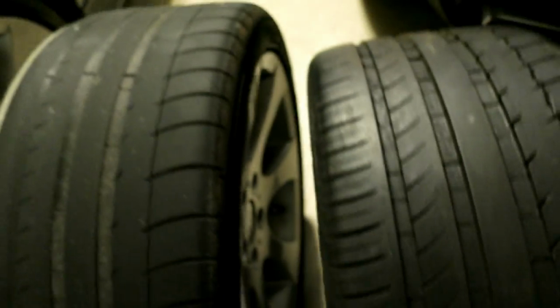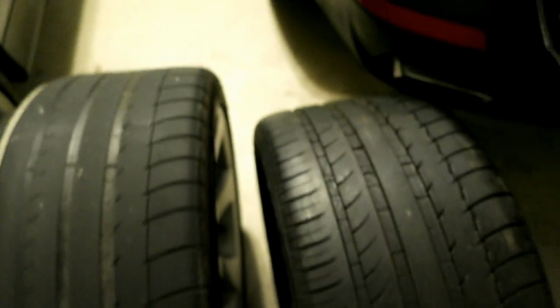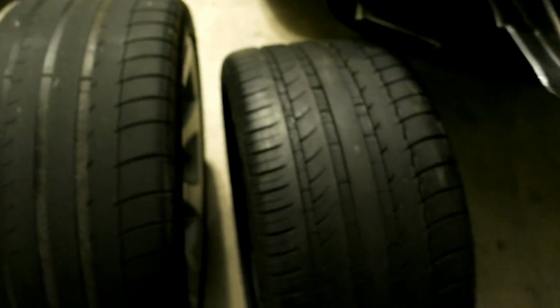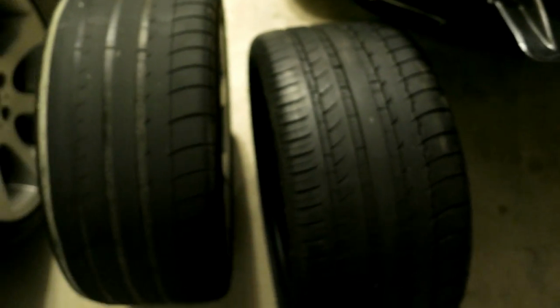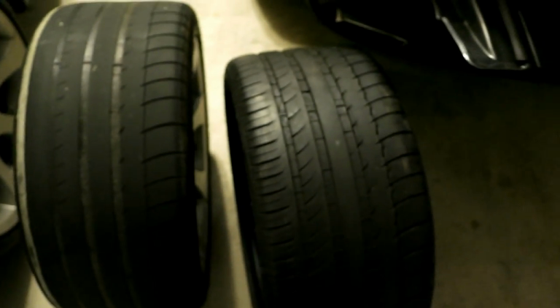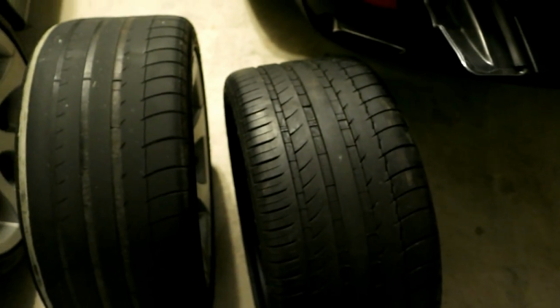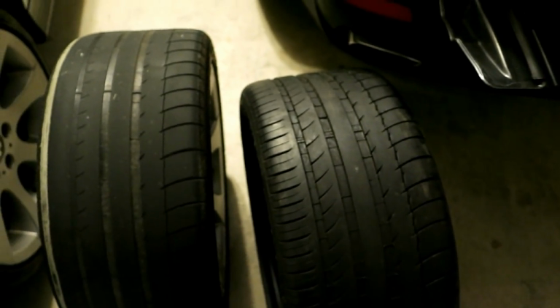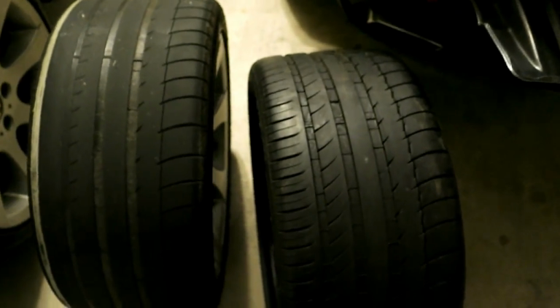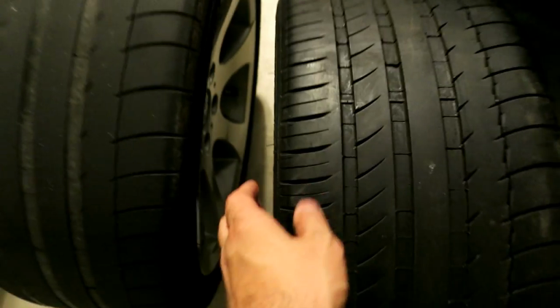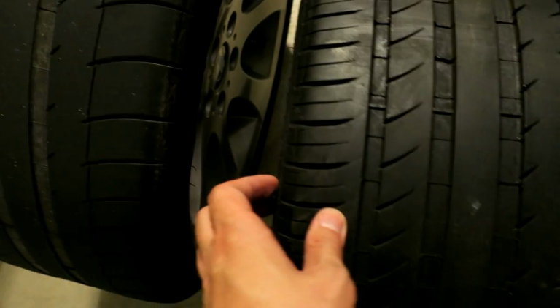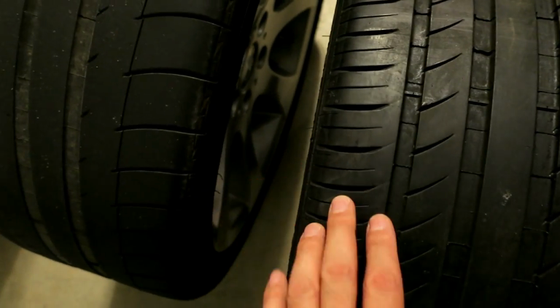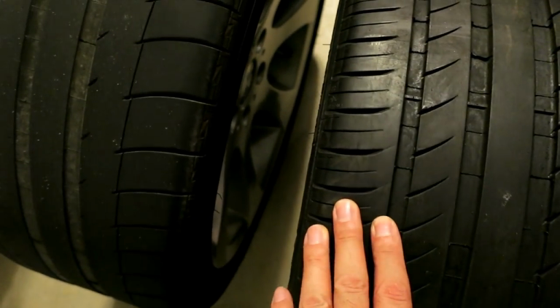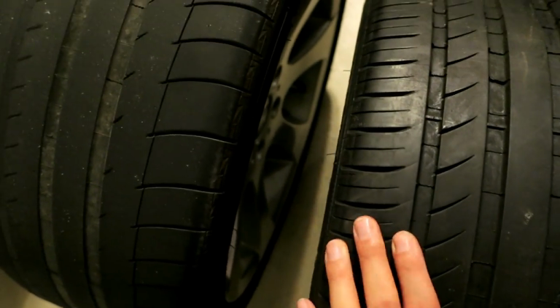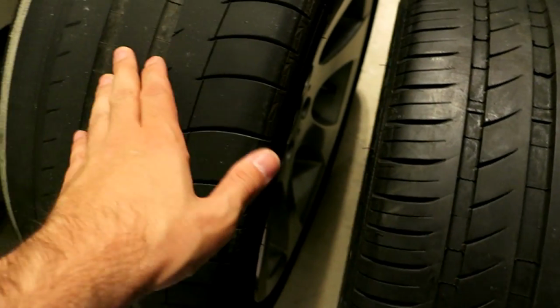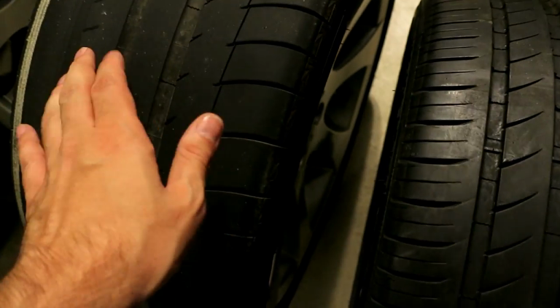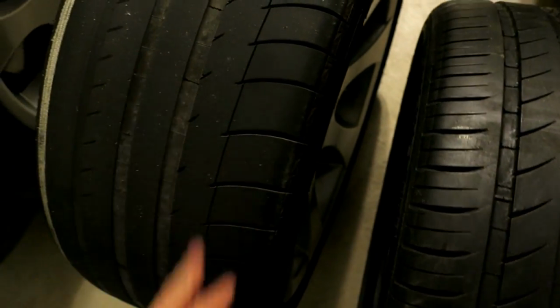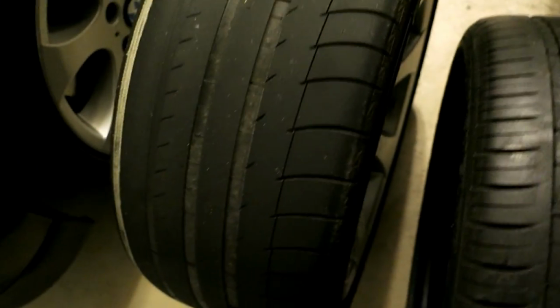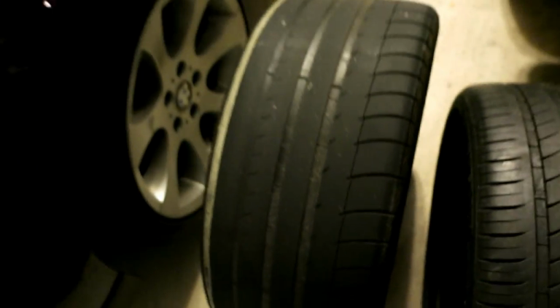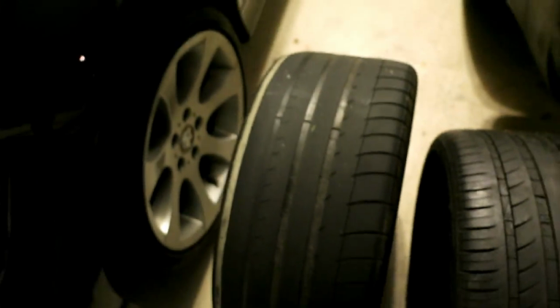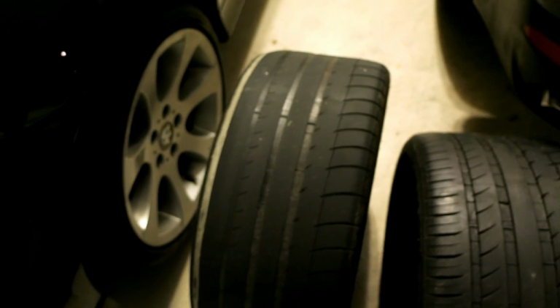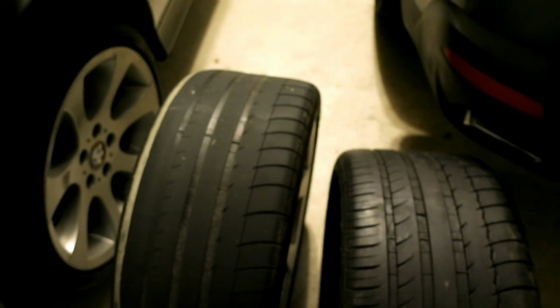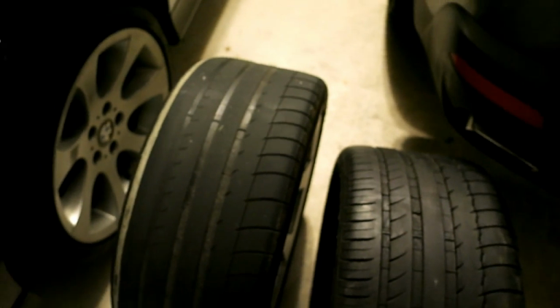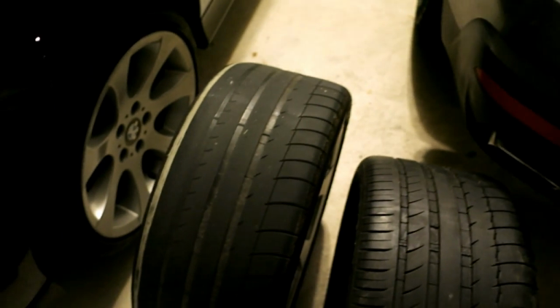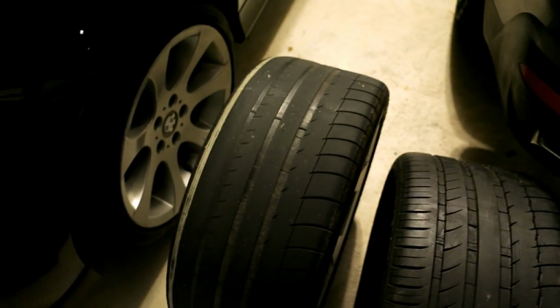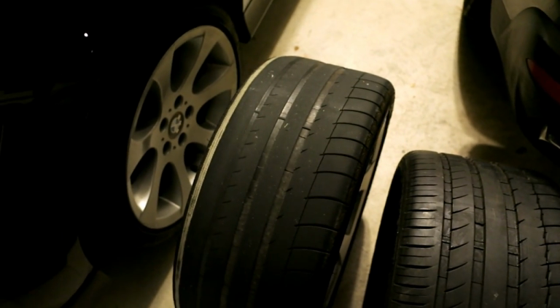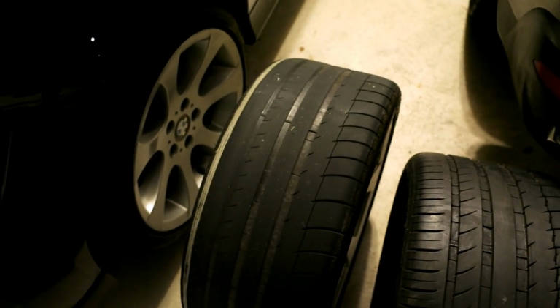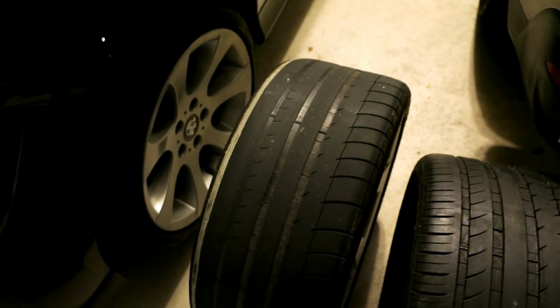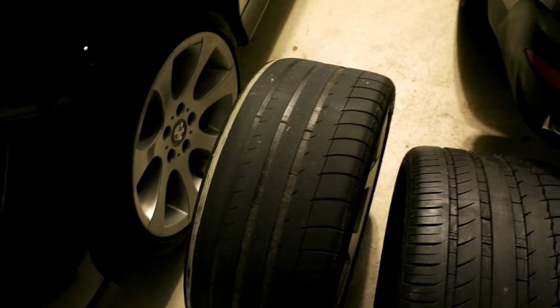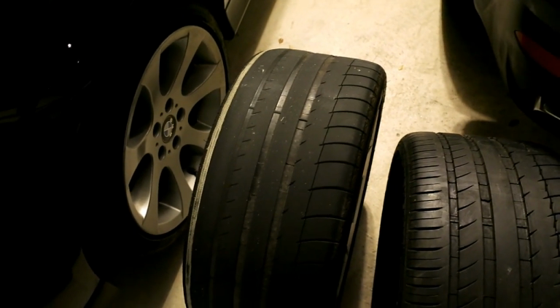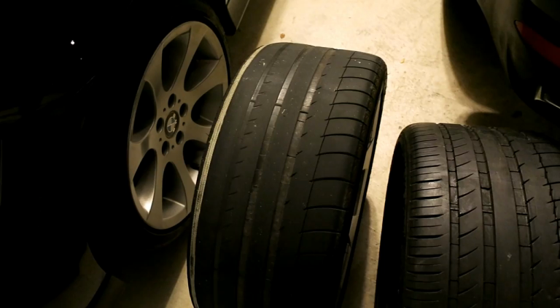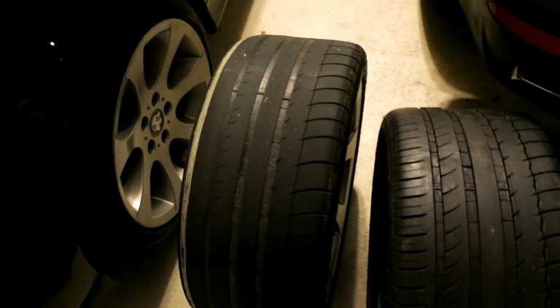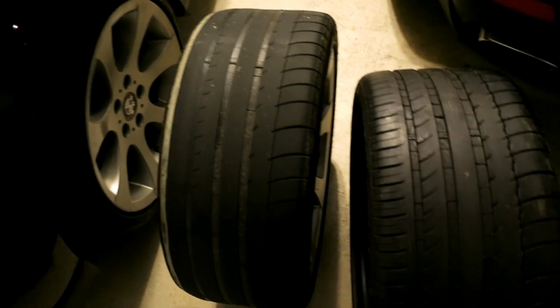It's the same exact tire, same exact size. It's a run flat, and I wanted to stick with run flats mostly because I had a couple of nails and it was nice just being able to patch it without needing to change the tire on the side of the road. I don't mind the ride from it.